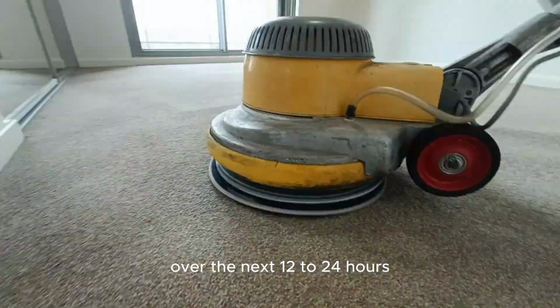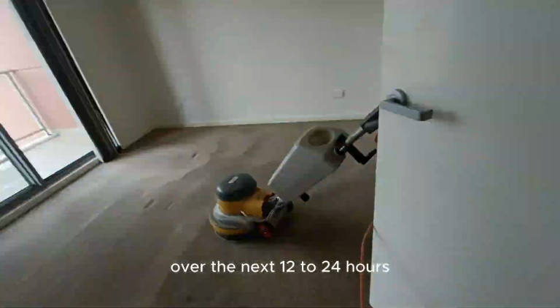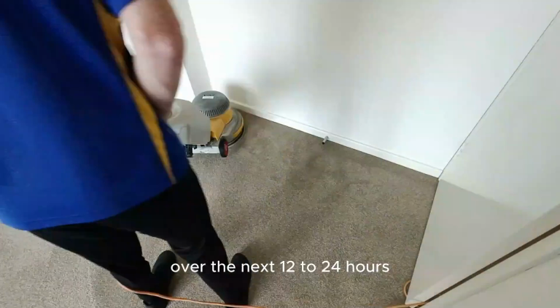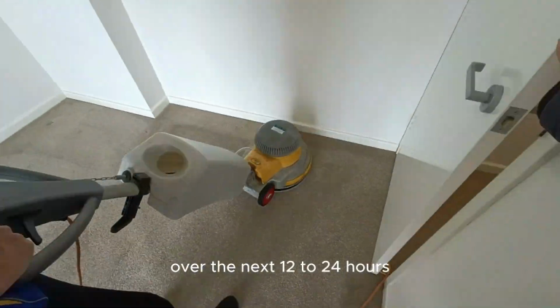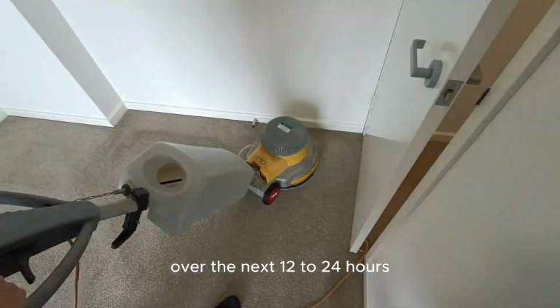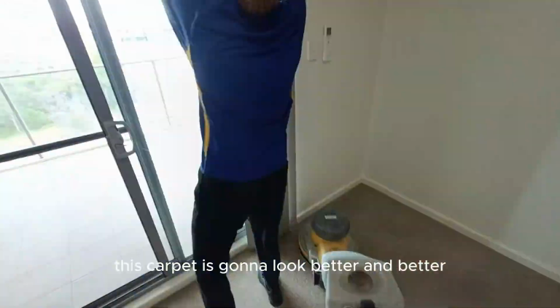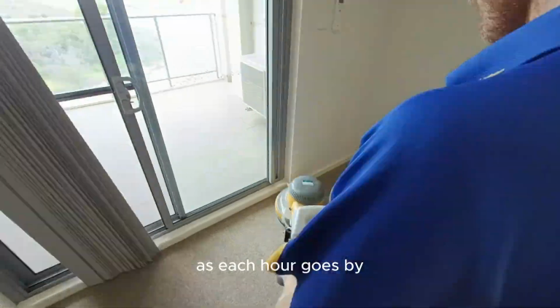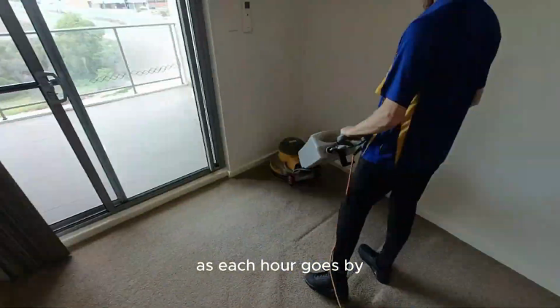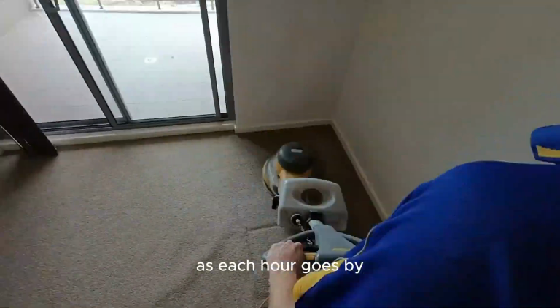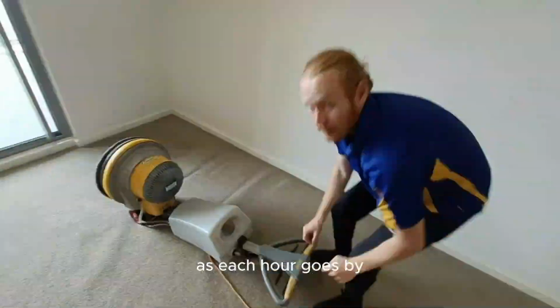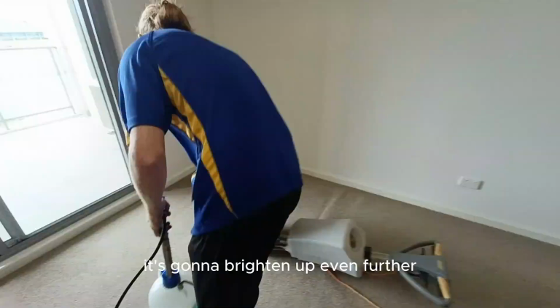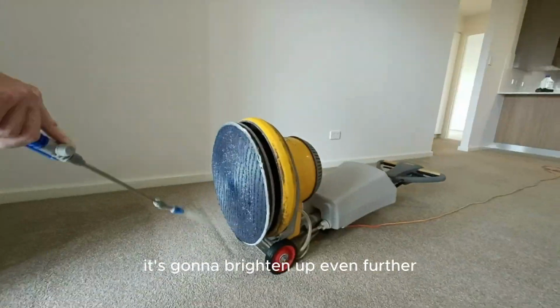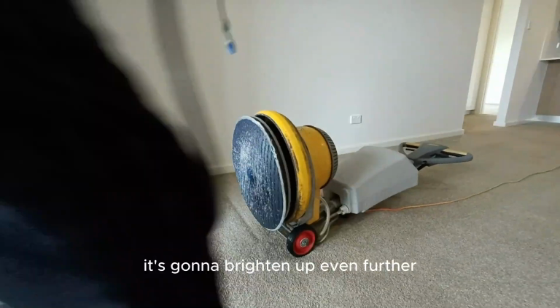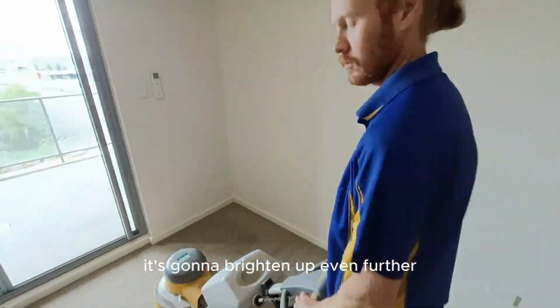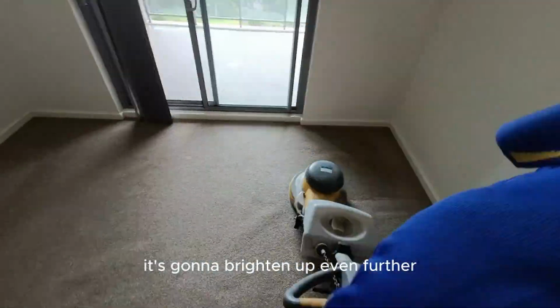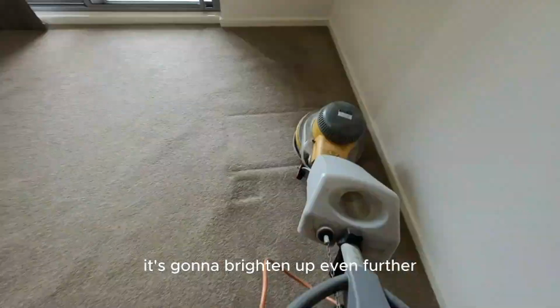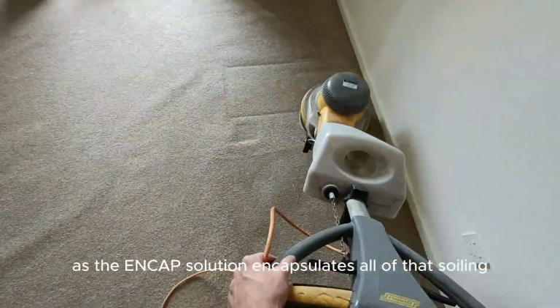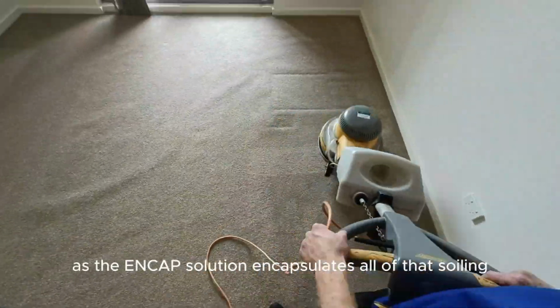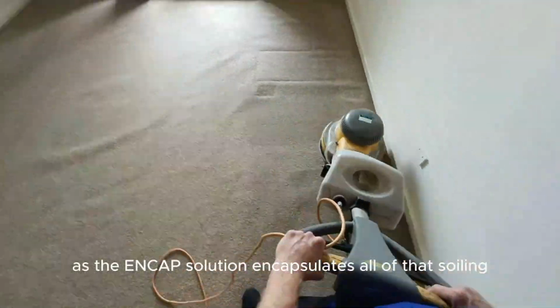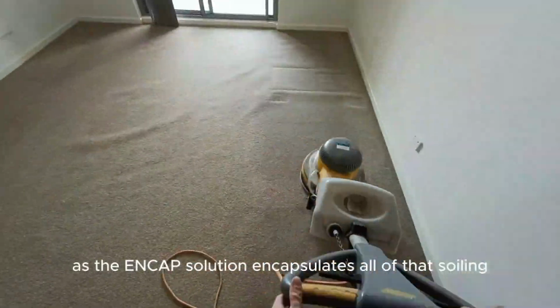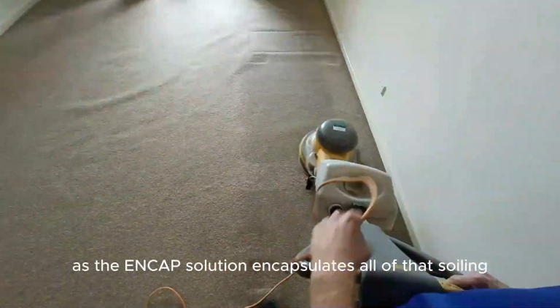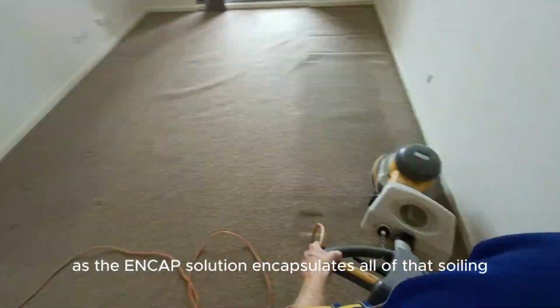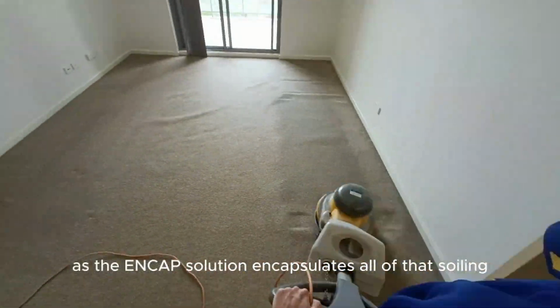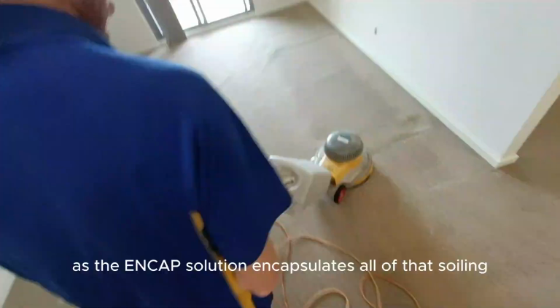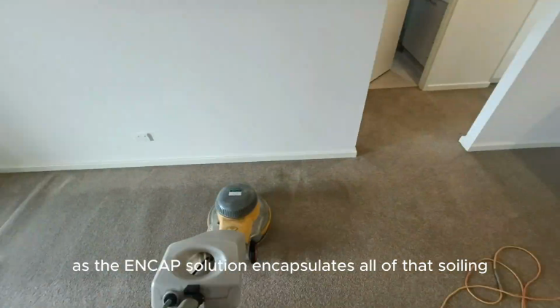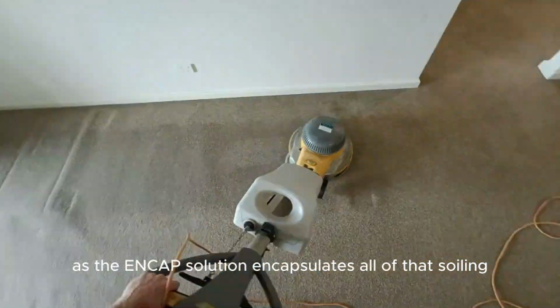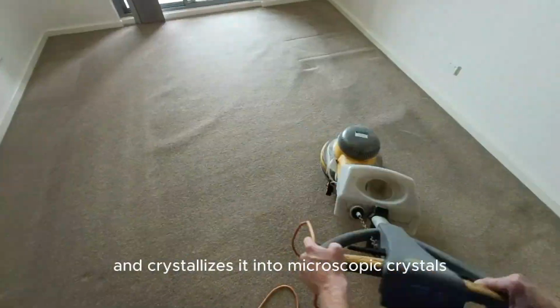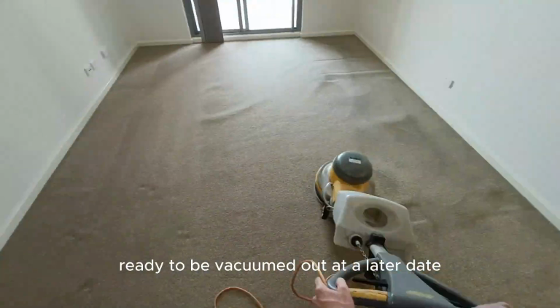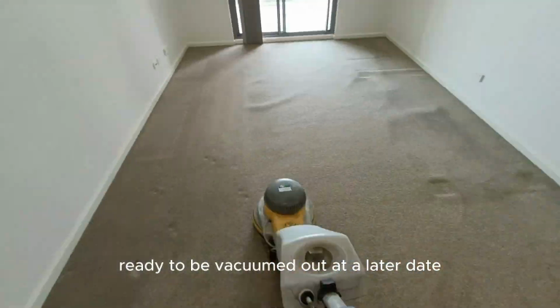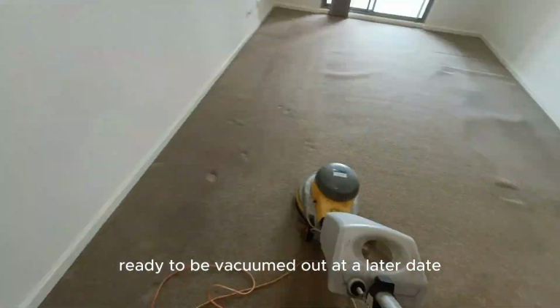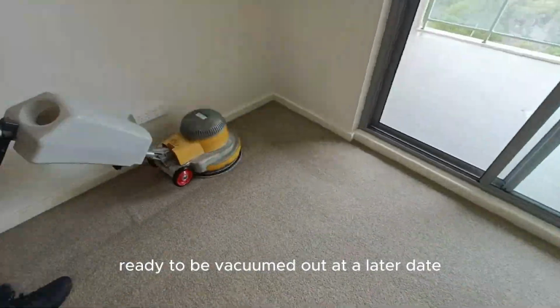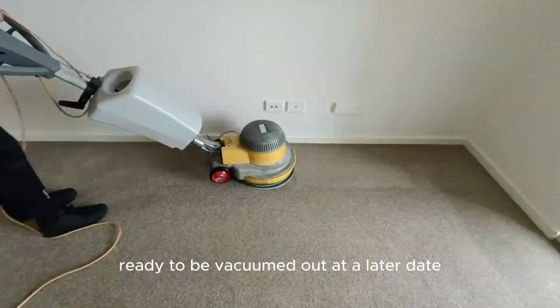Over the next 12 to 24 hours, as each hour goes by it's going to brighten up even further, as the encapsulation solution encapsulates all of that soiling, ready to be vacuumed out at a later date.